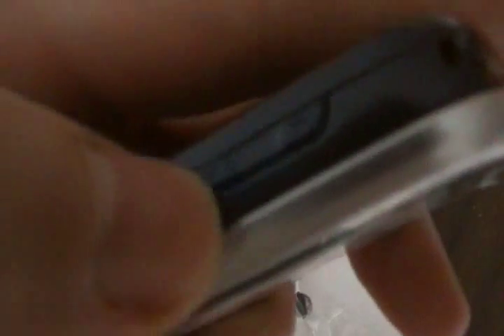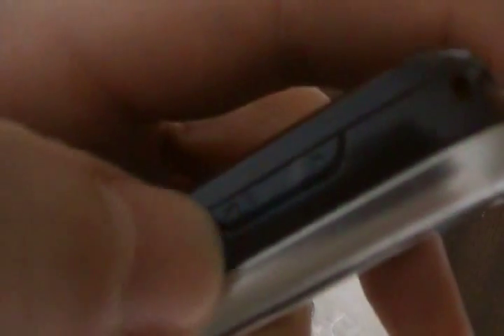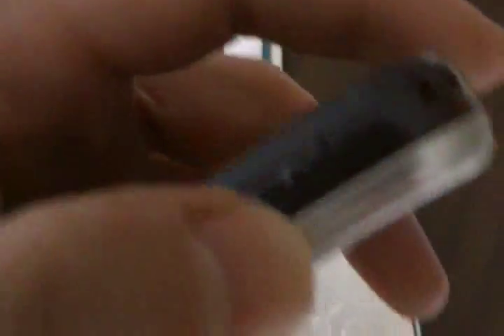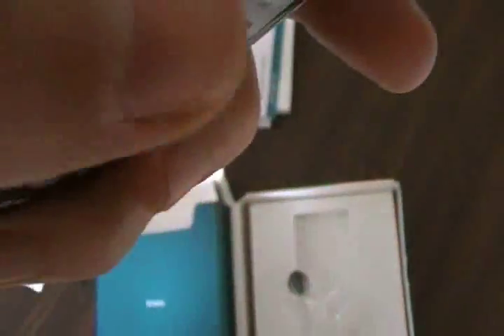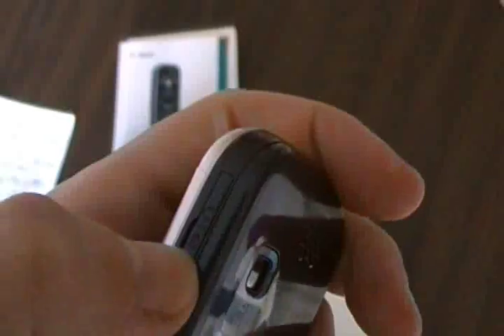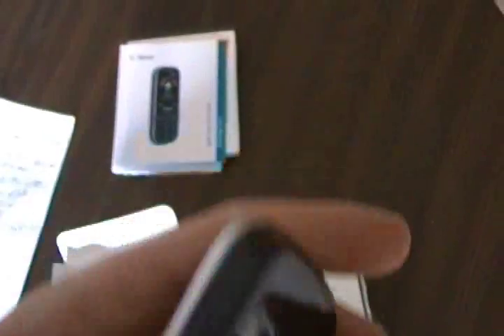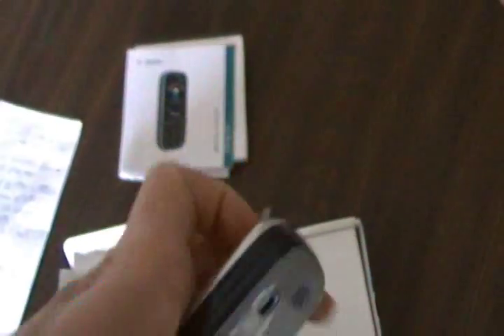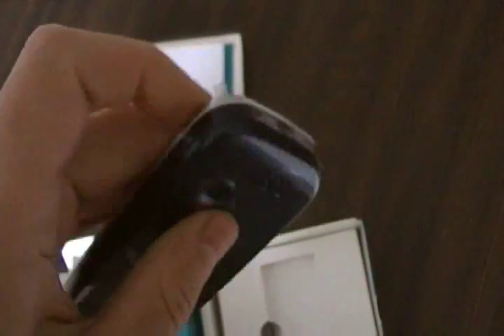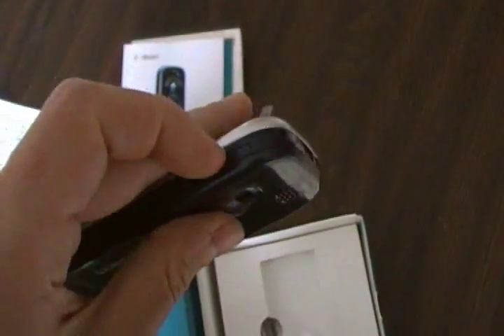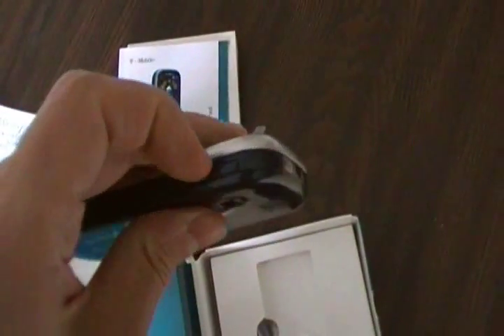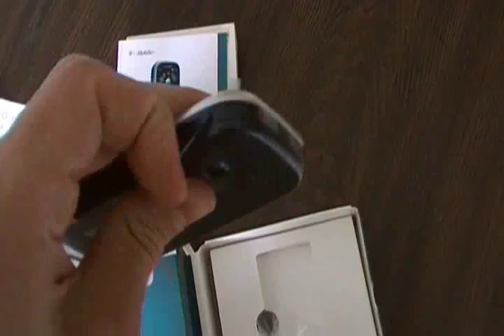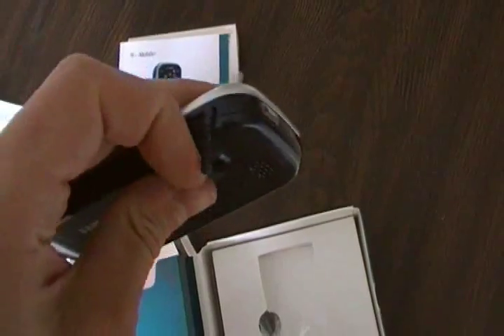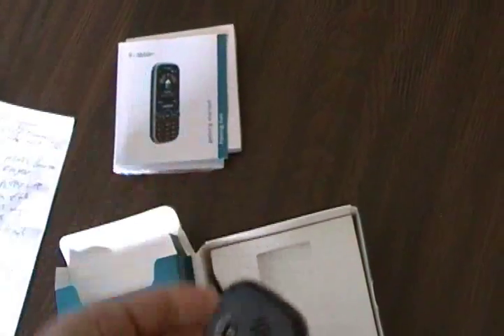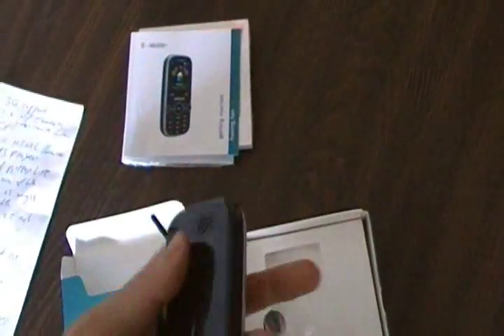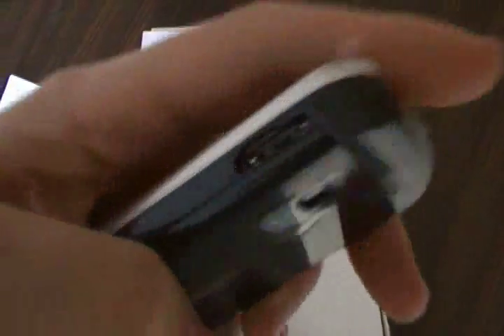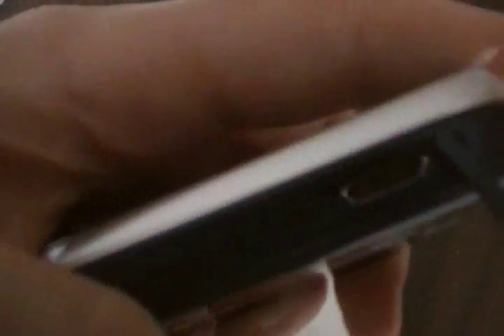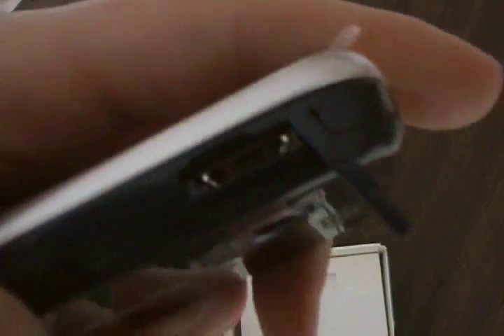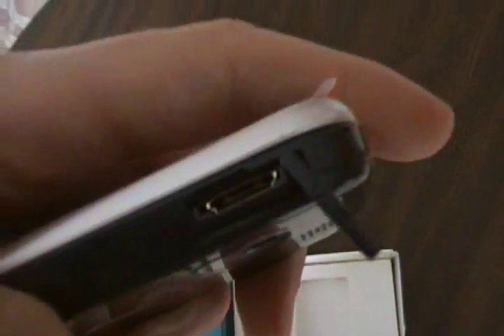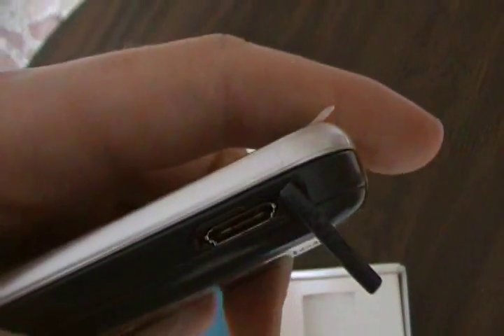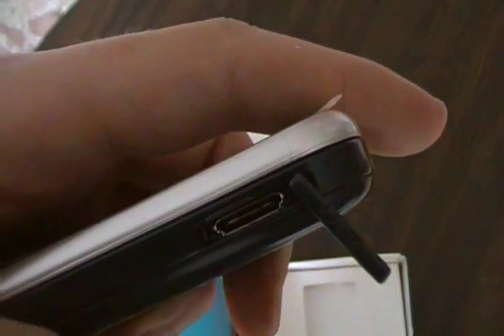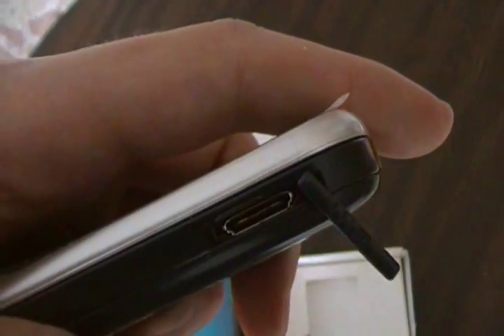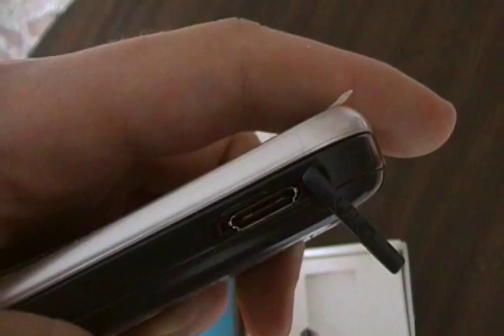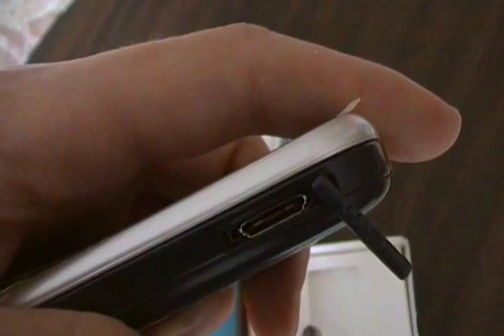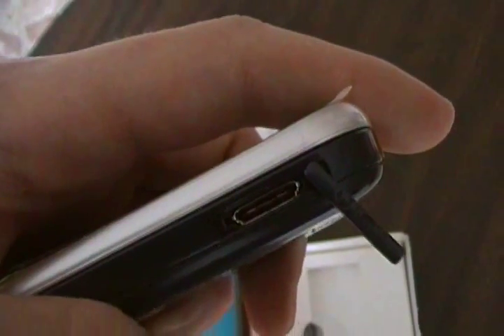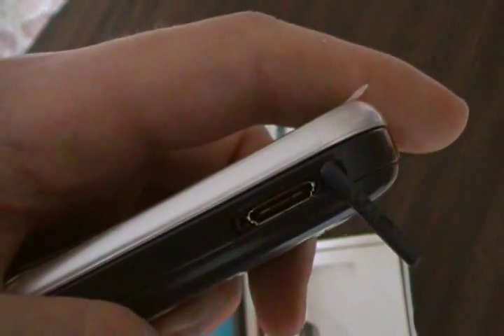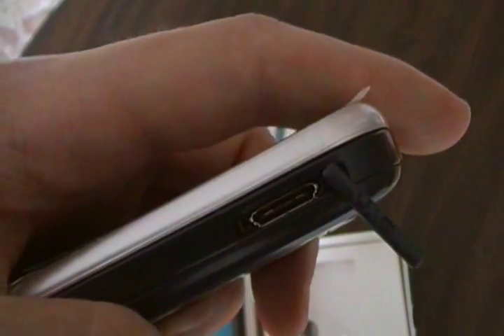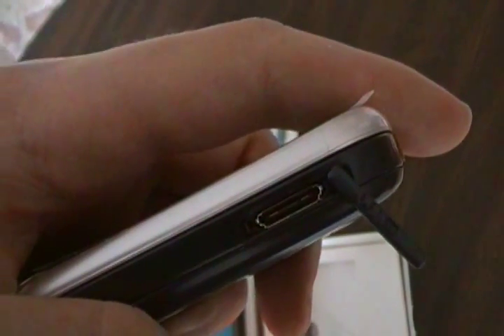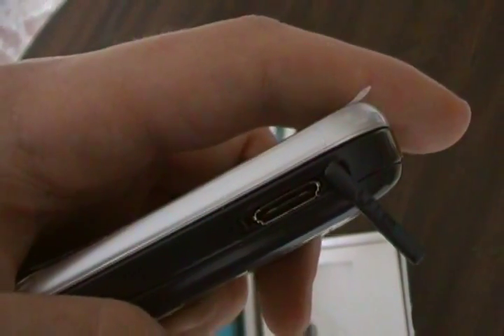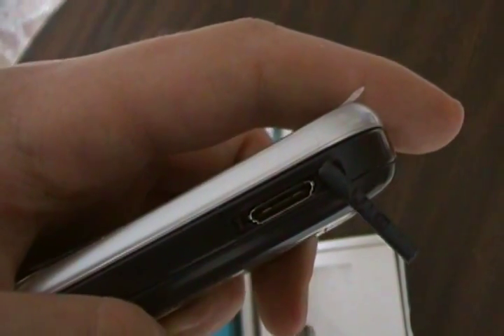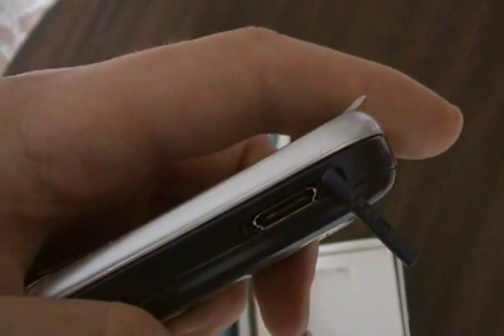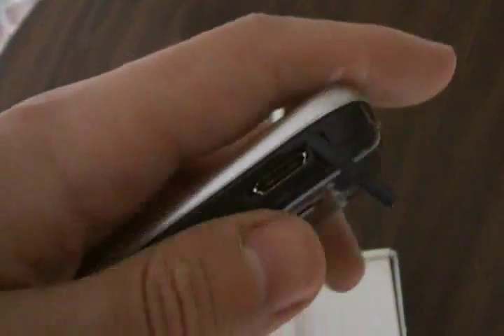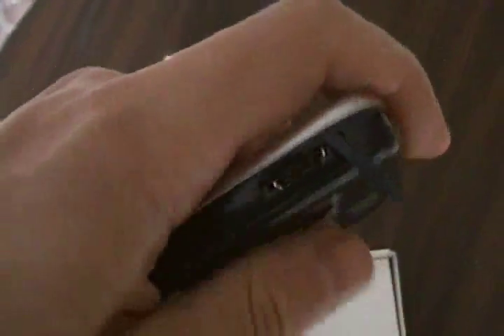Over here, this slides out and that's the interface right there. This is where you connect your headset and your wall charger to charge the phone.